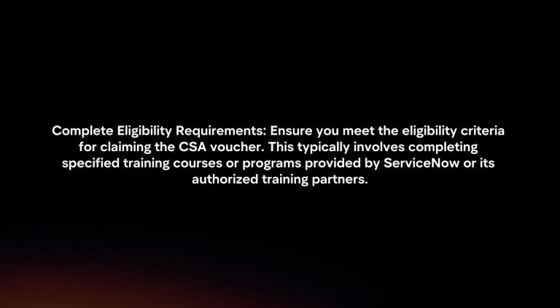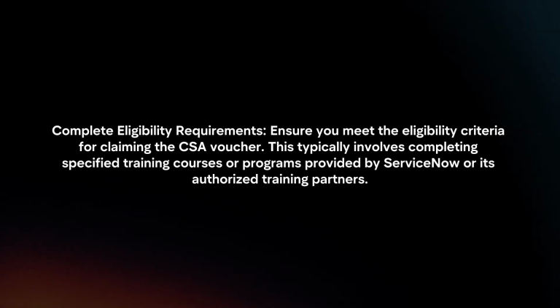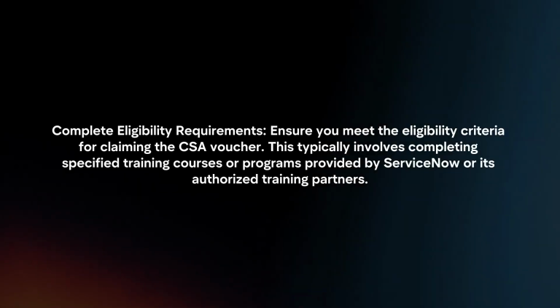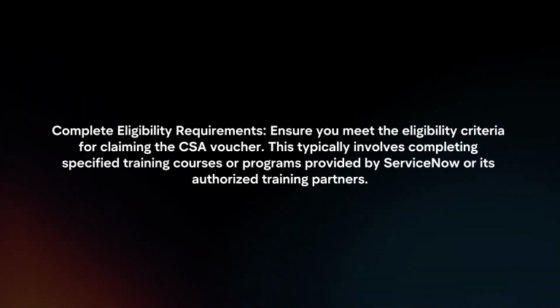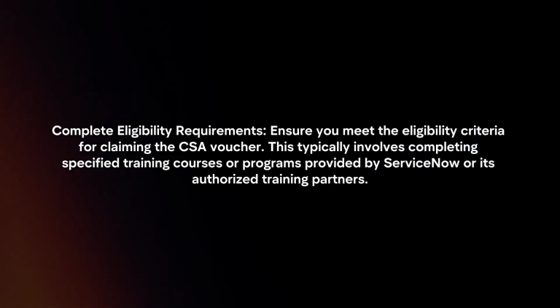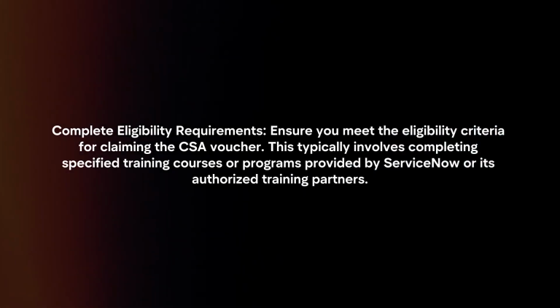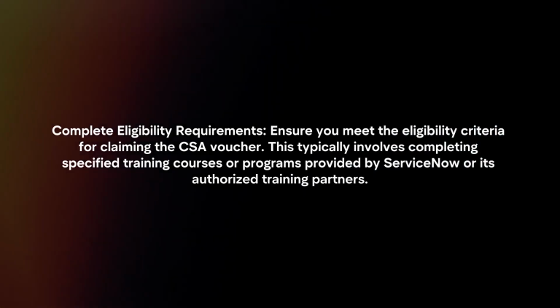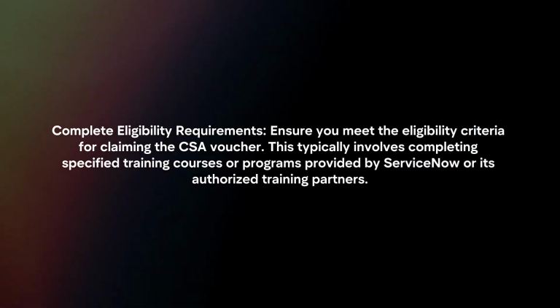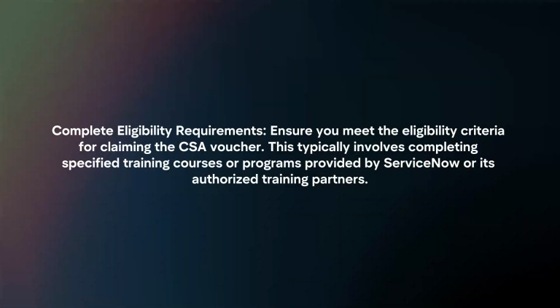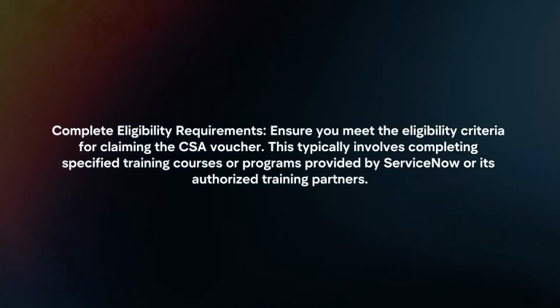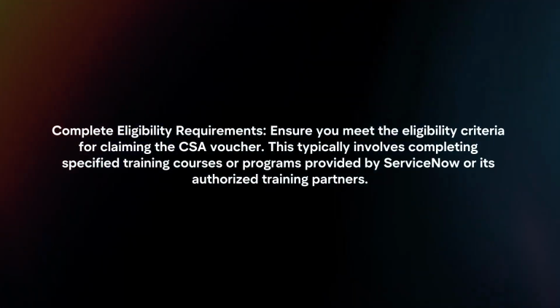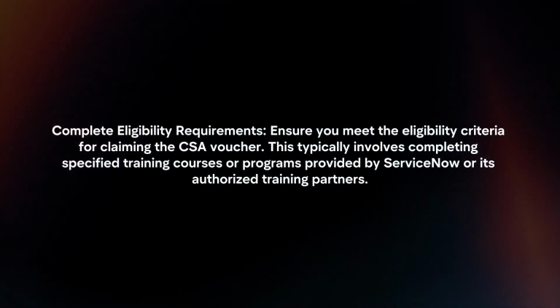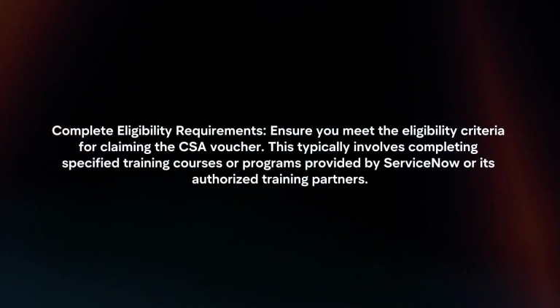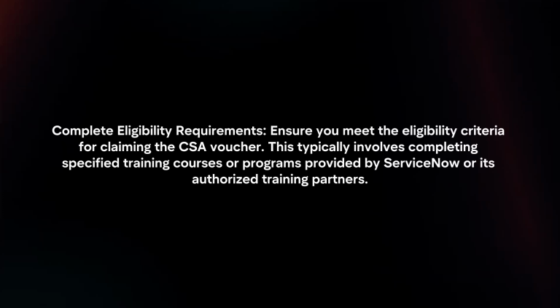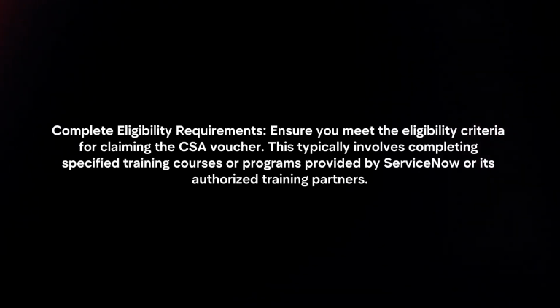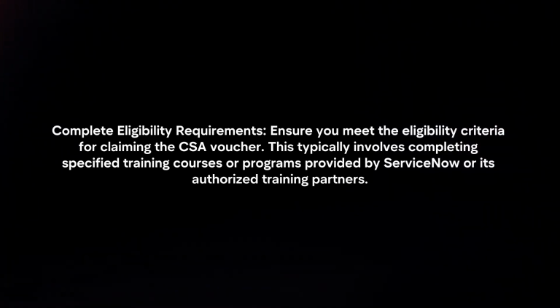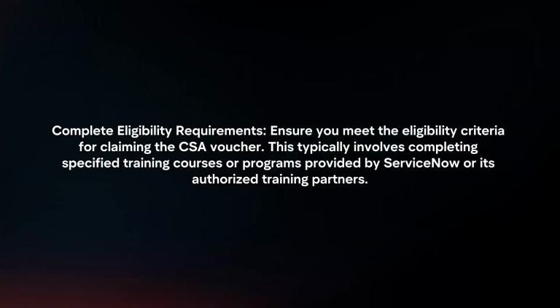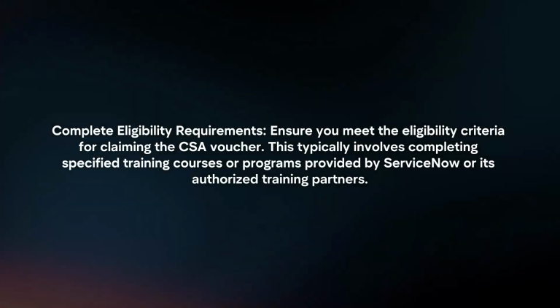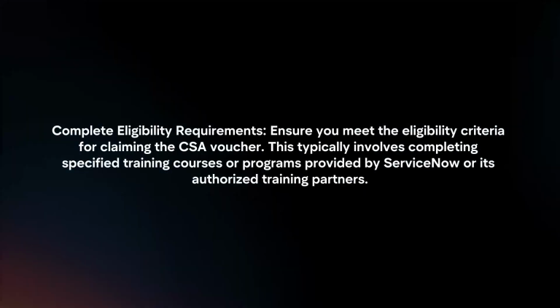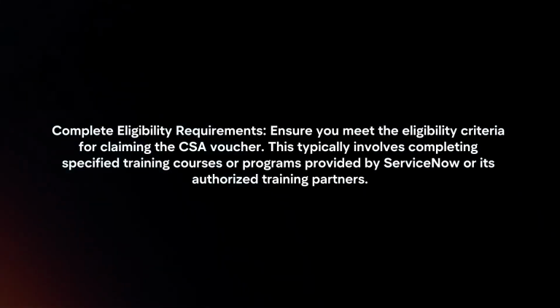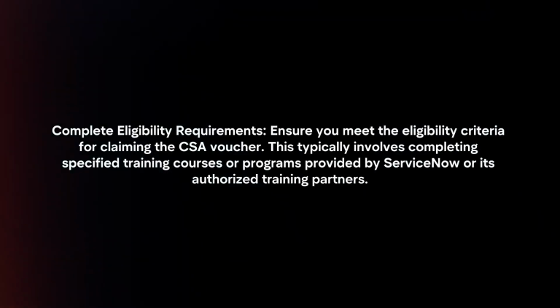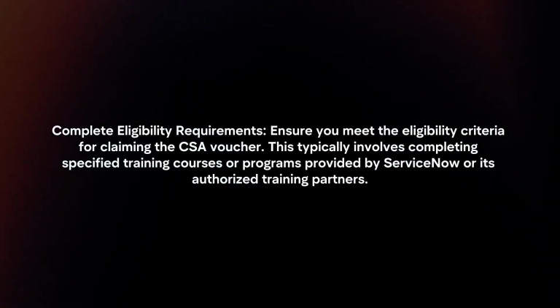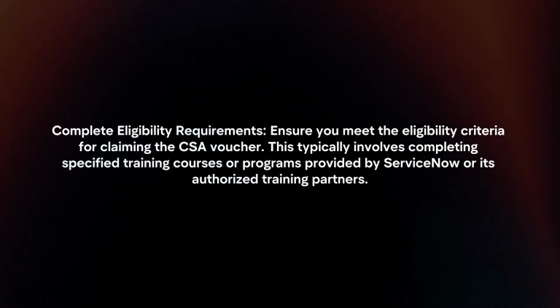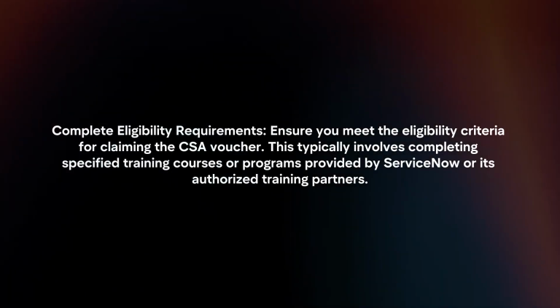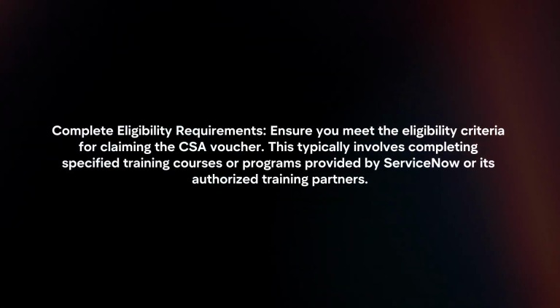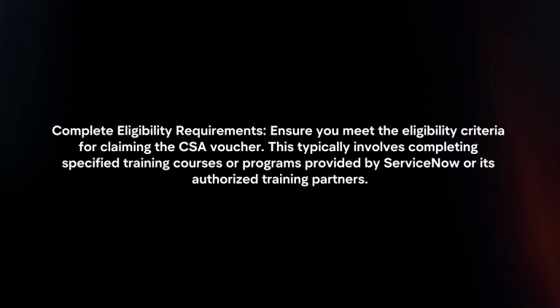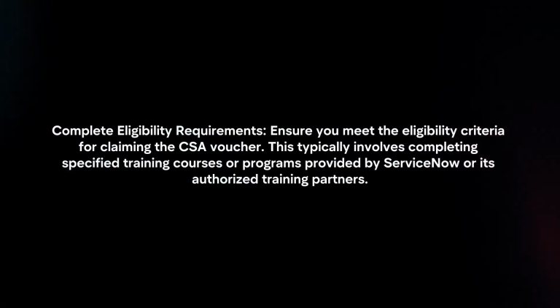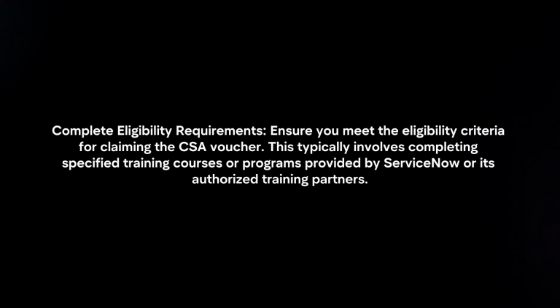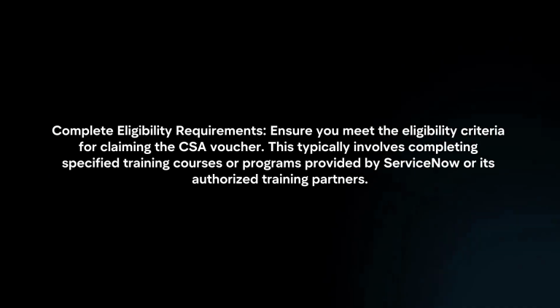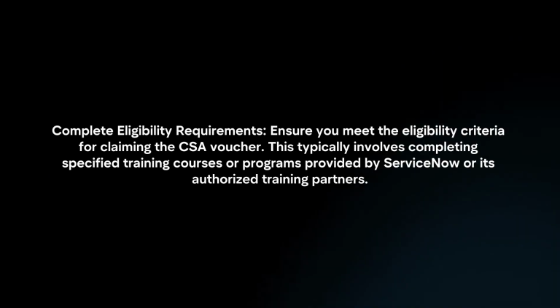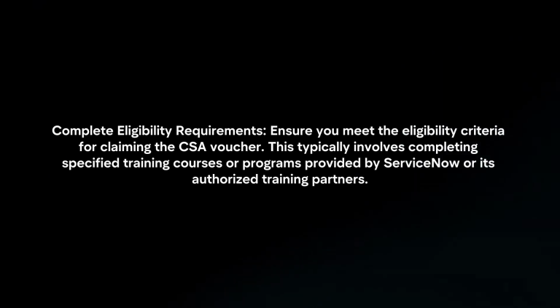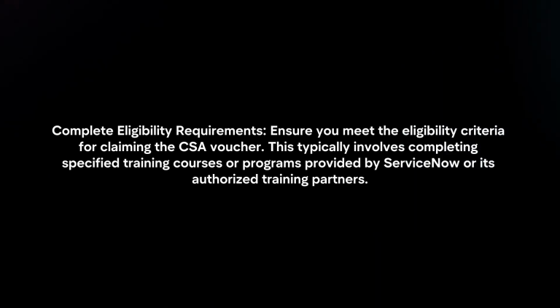Complete eligibility requirements. Ensure you meet the eligibility criteria for claiming the CSA voucher. This typically involves completing specified training courses or programs provided by ServiceNow or its authorized training partners.